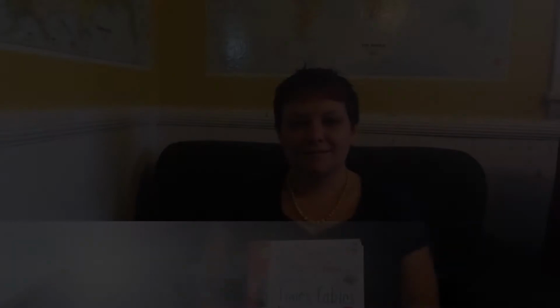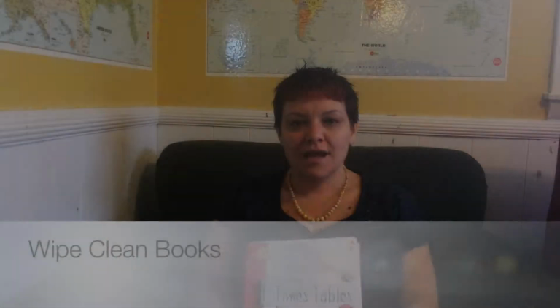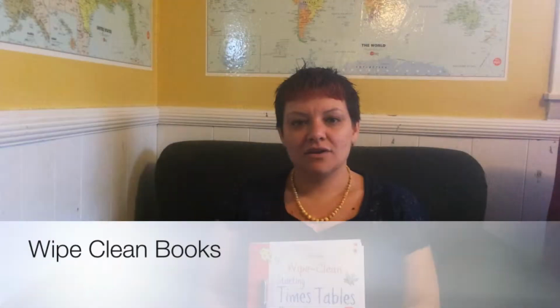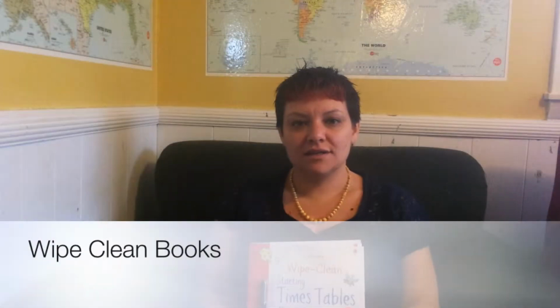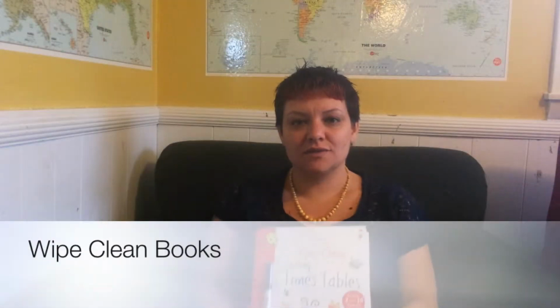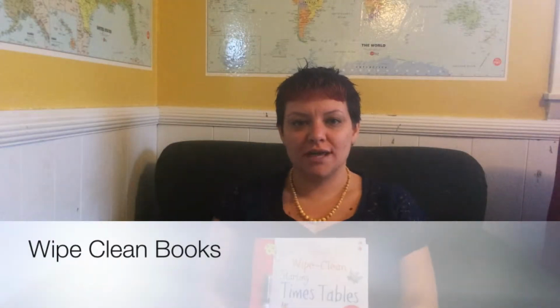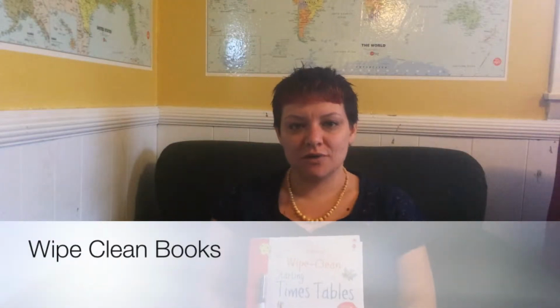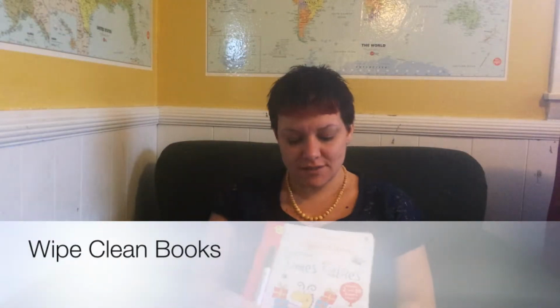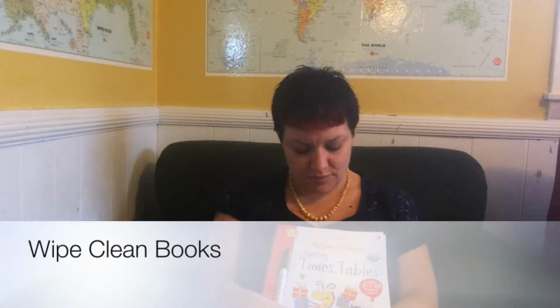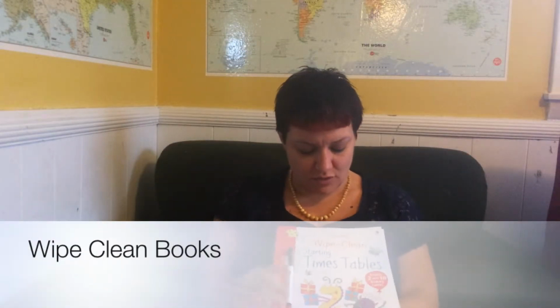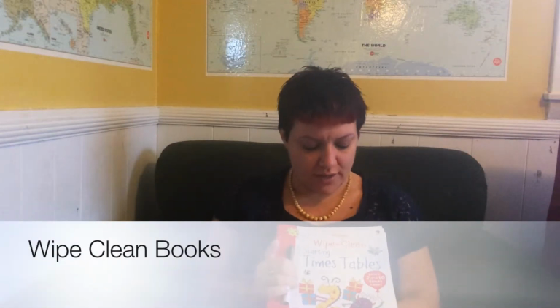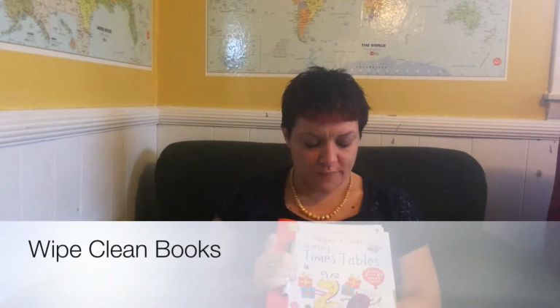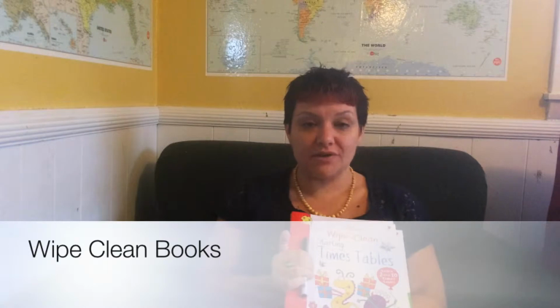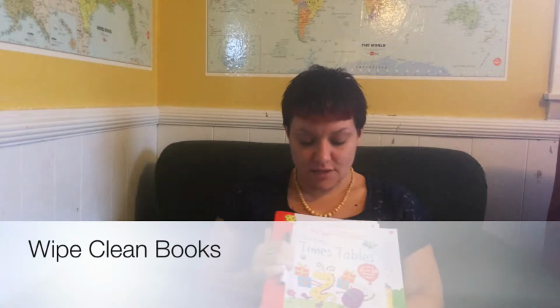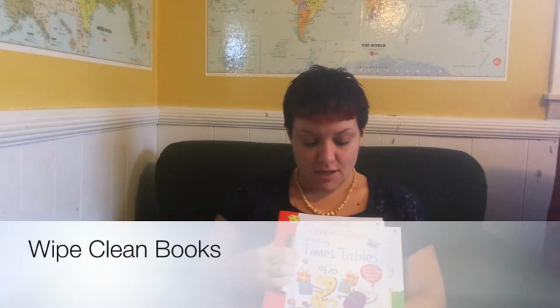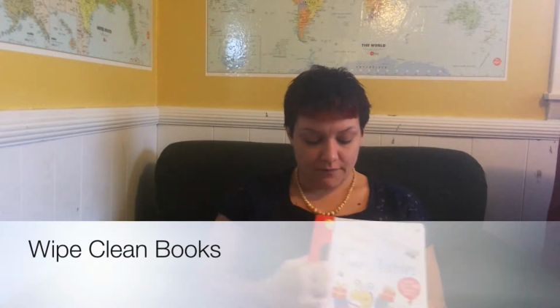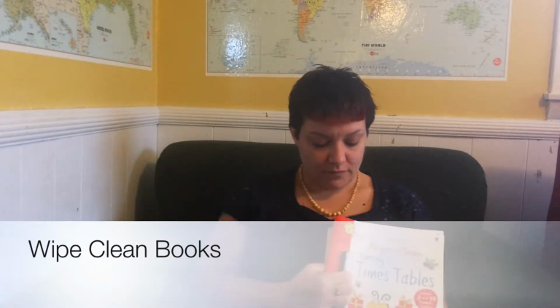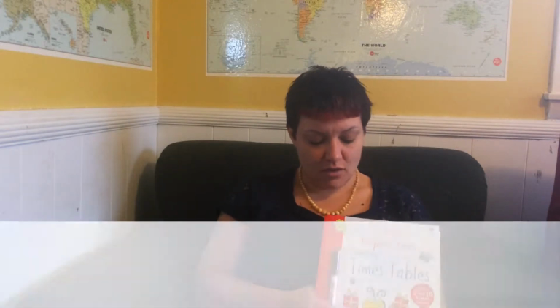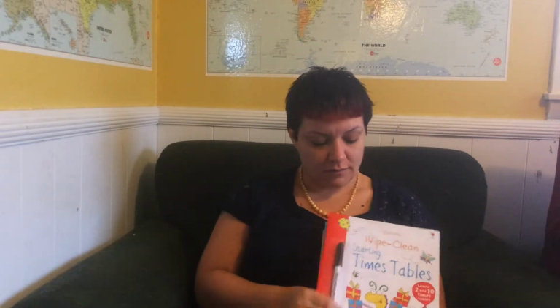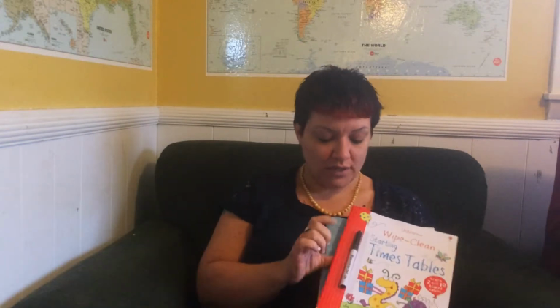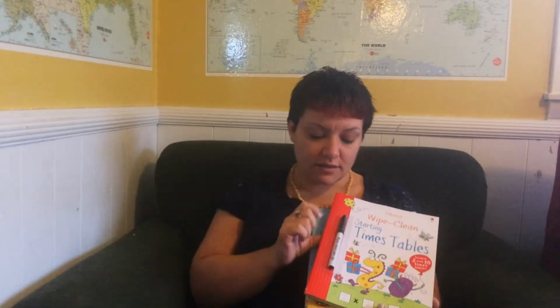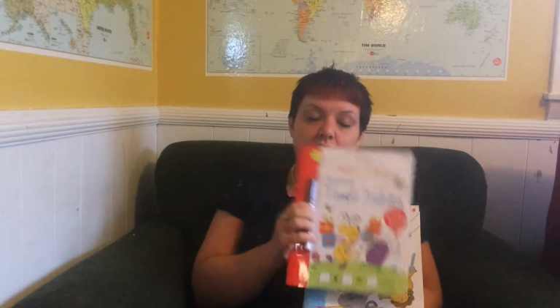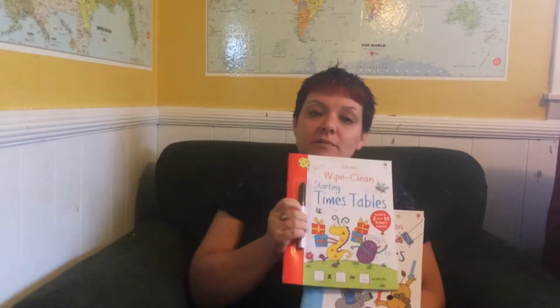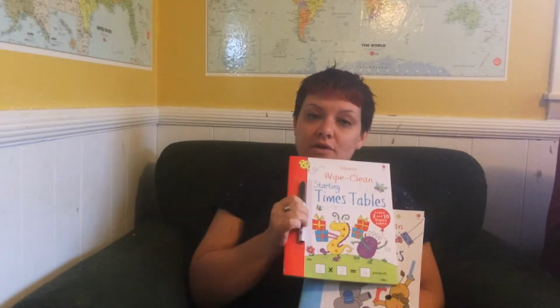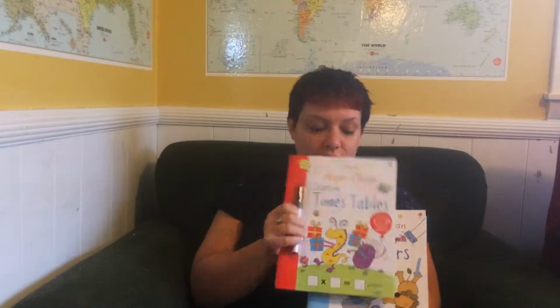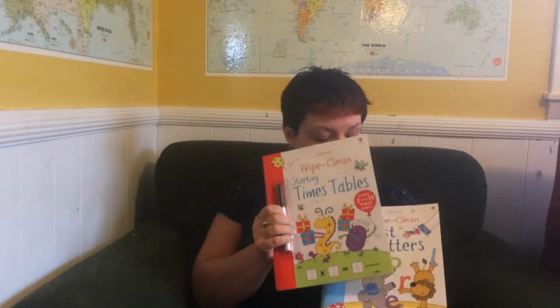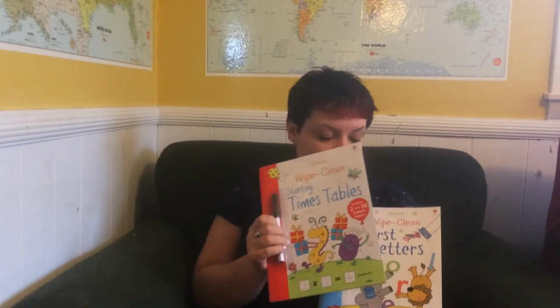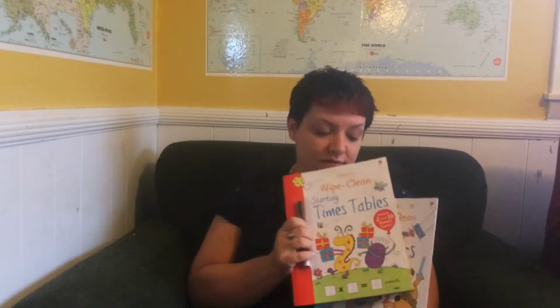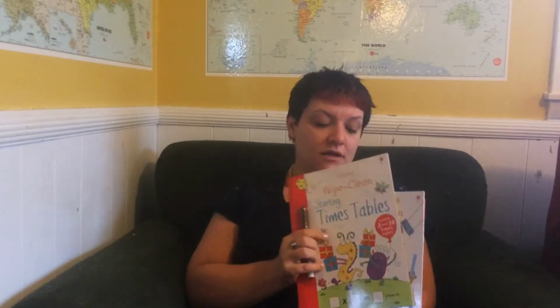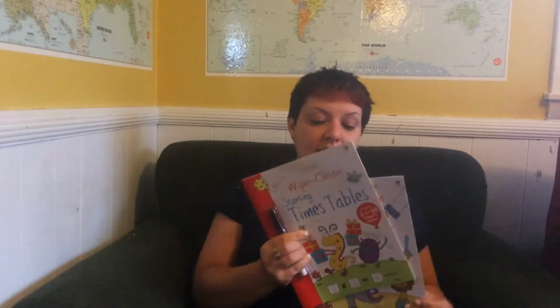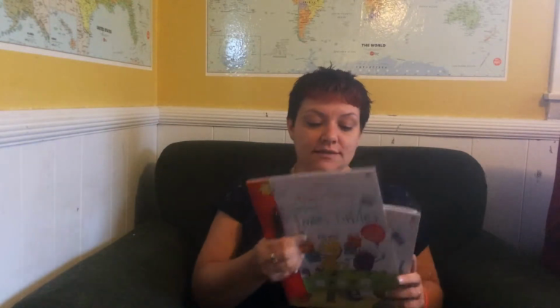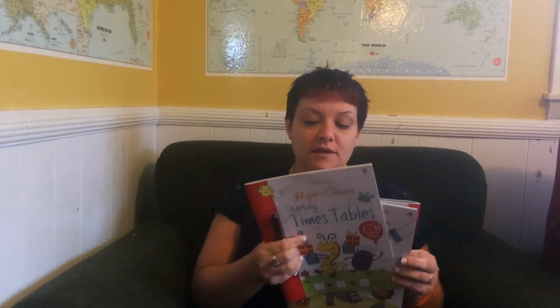Hi there, Shannon here with Osborne and Cade Miller Books. I would like to tell you about our wipe clean books. They all come with a wipe clean marker on the front and we have lots of them.